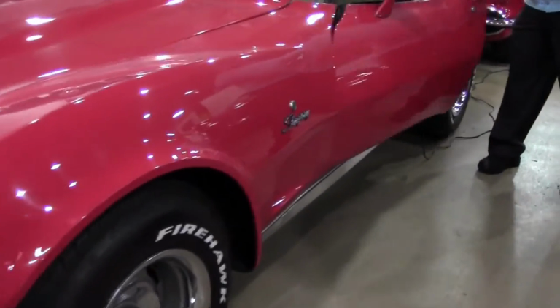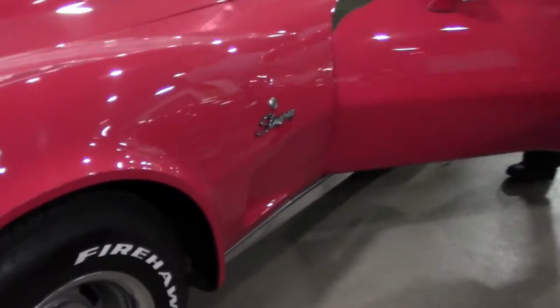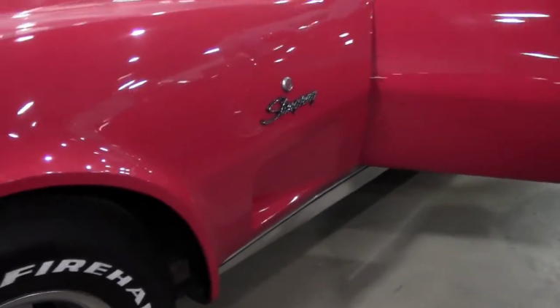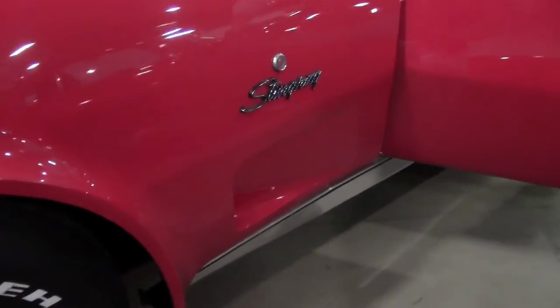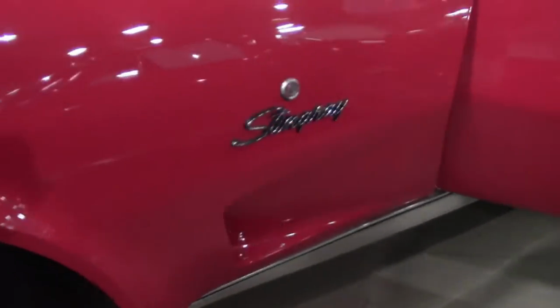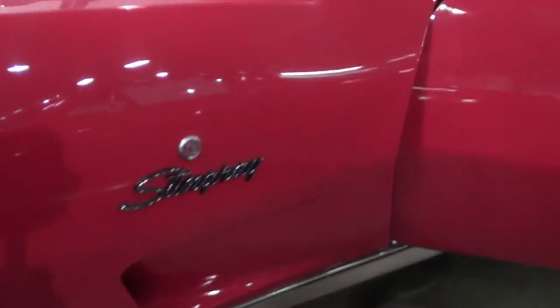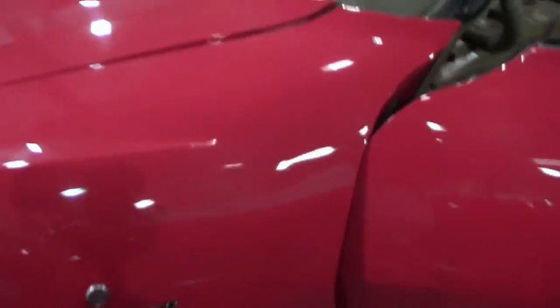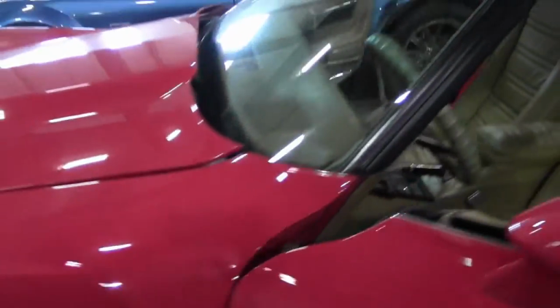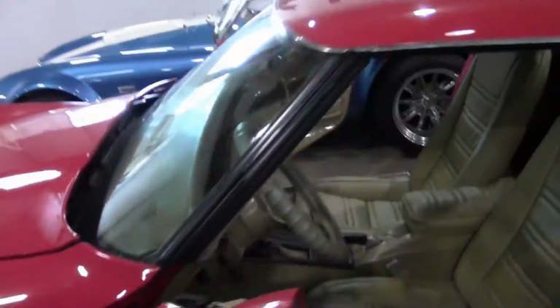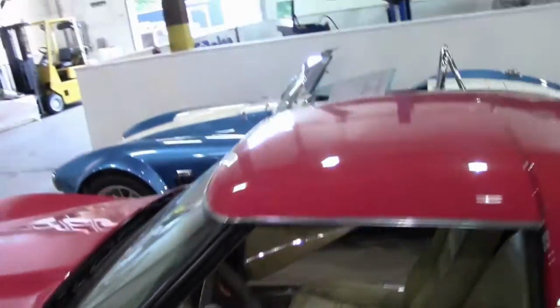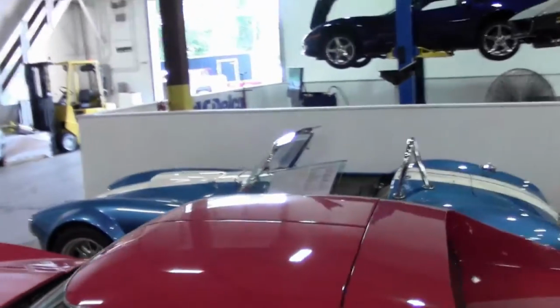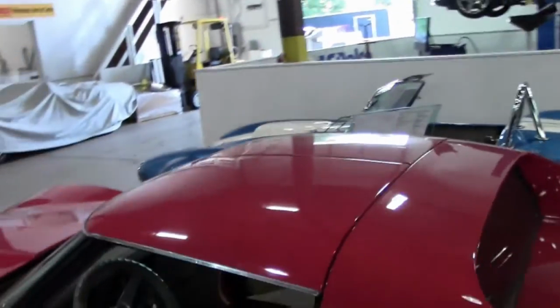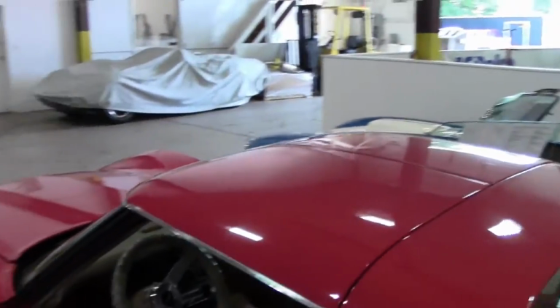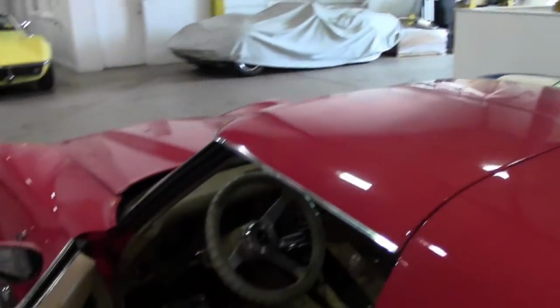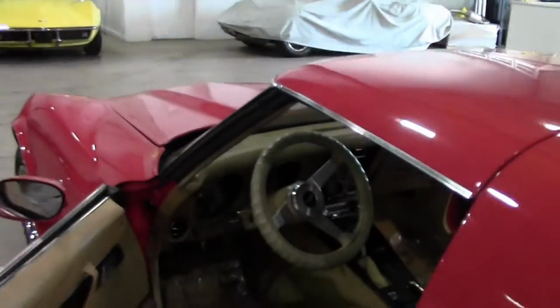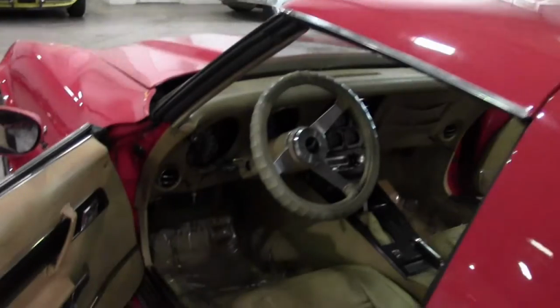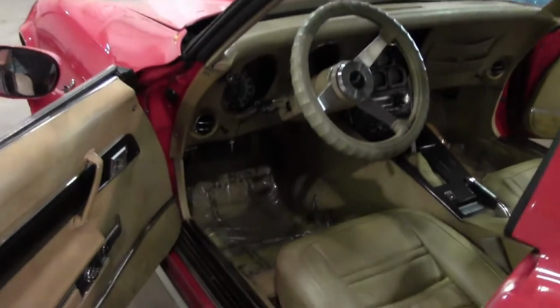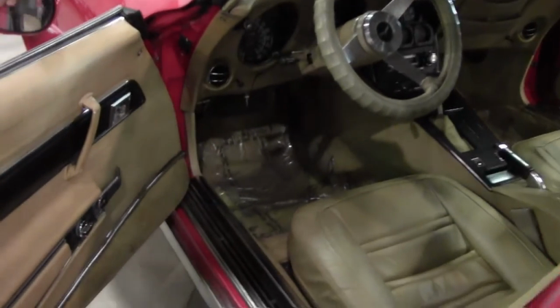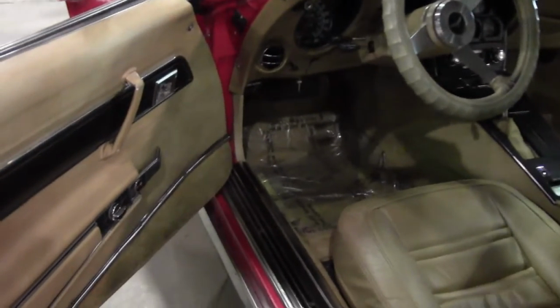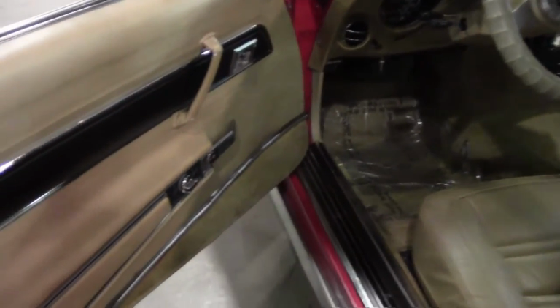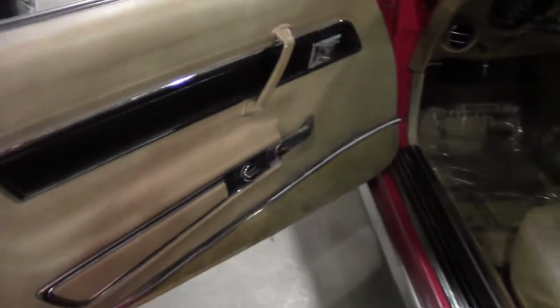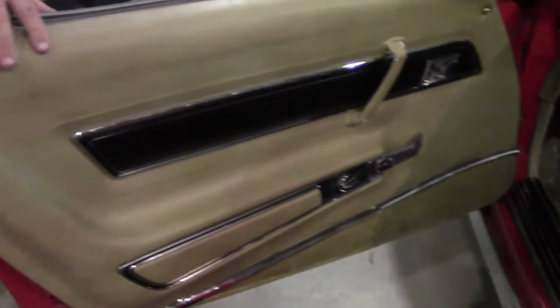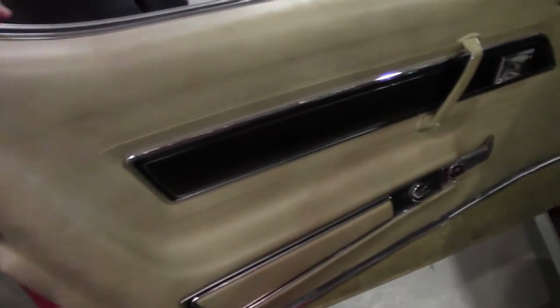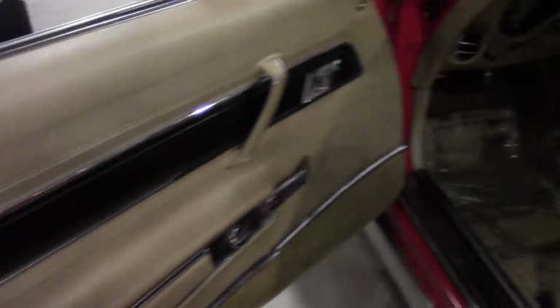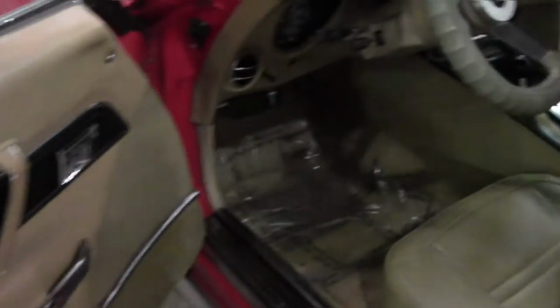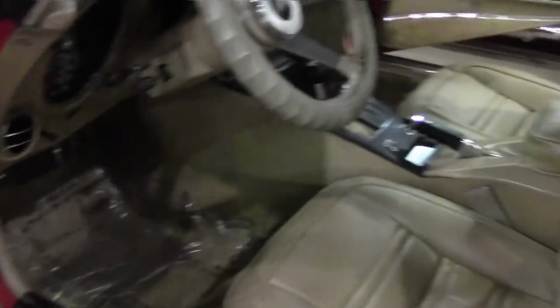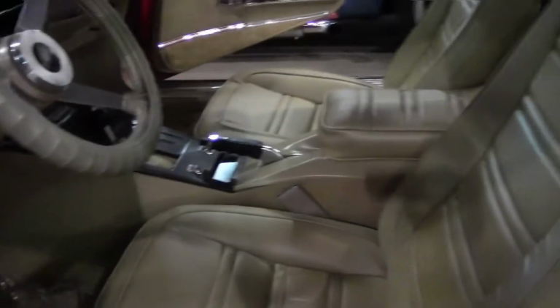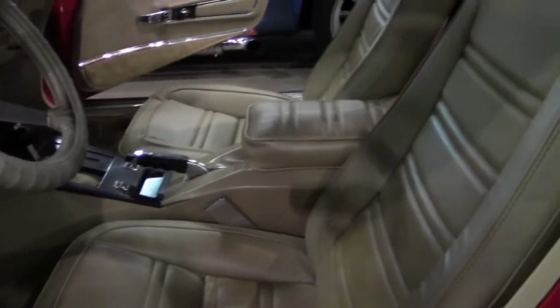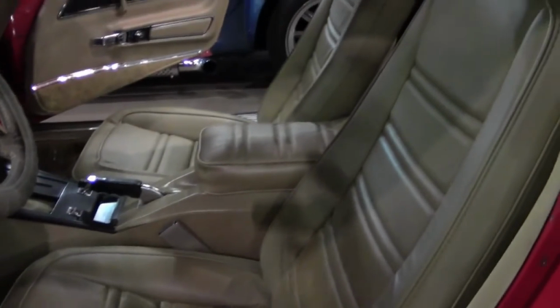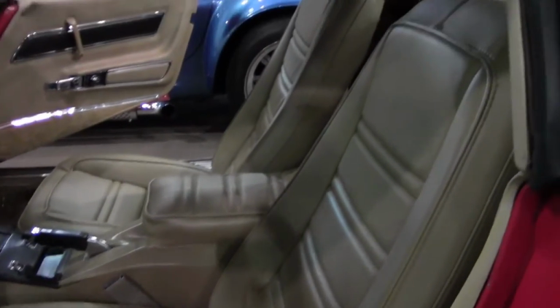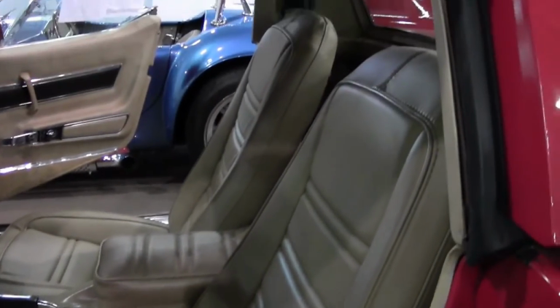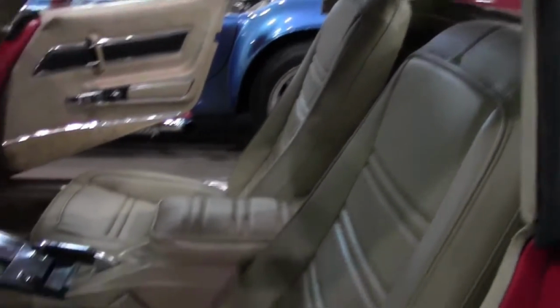This is a Tilton telescoping wheel with an automatic transmission. As you can see, the seats and the door panels are in great shape.